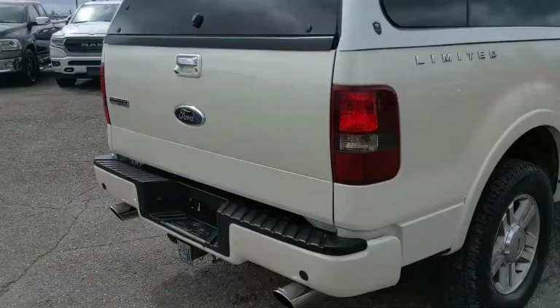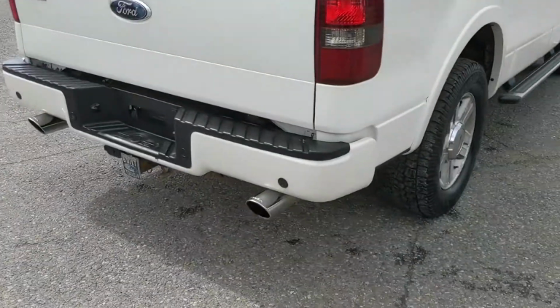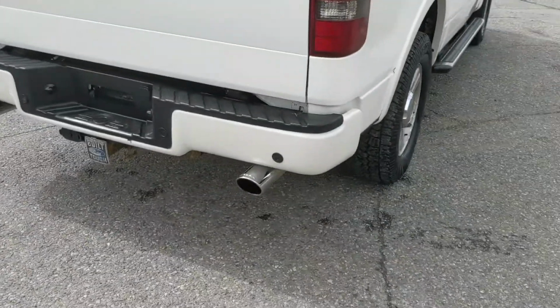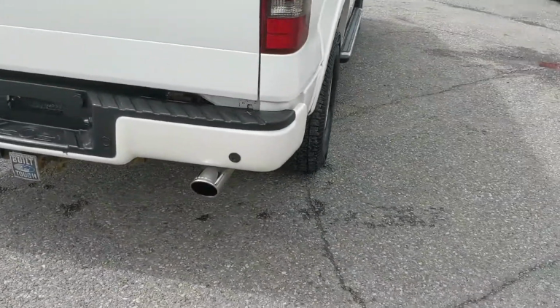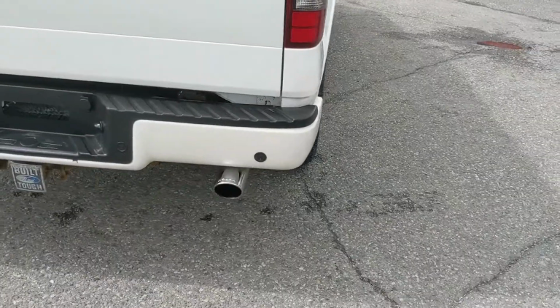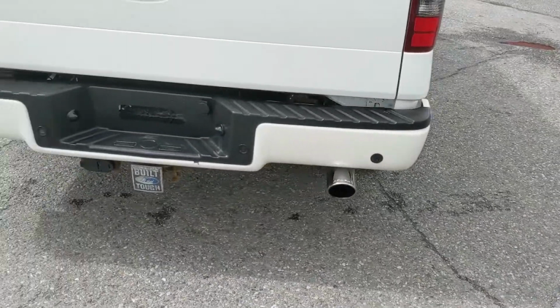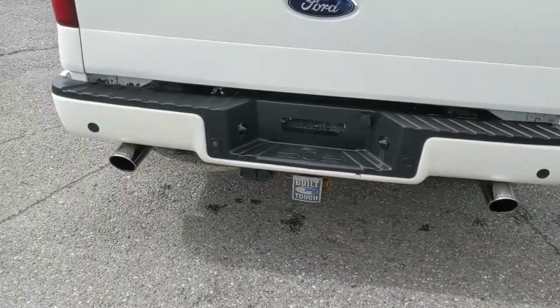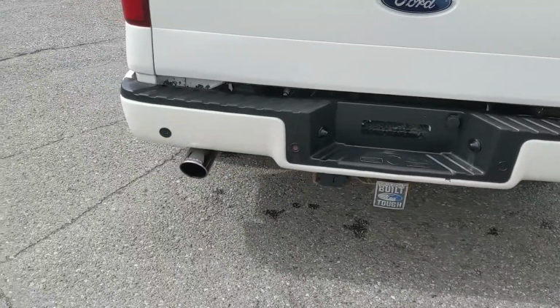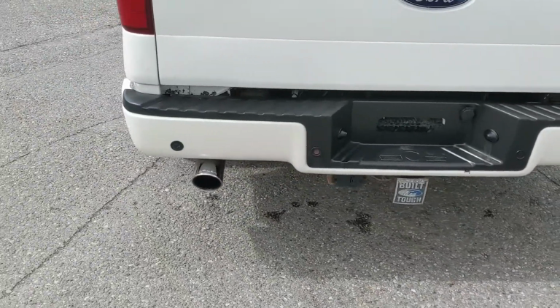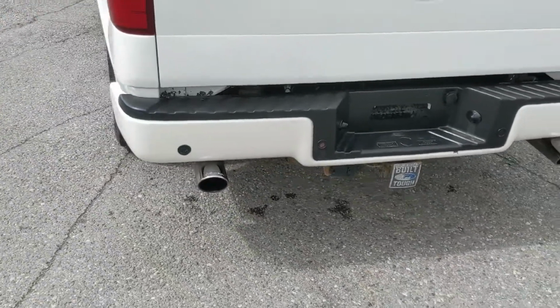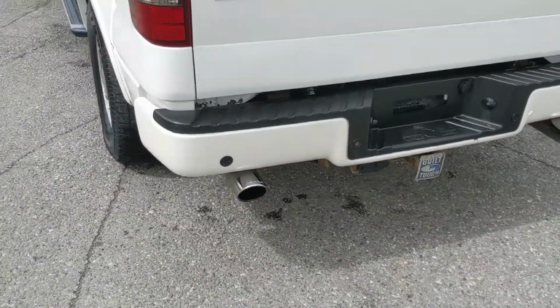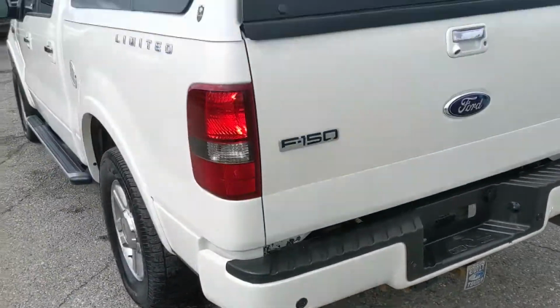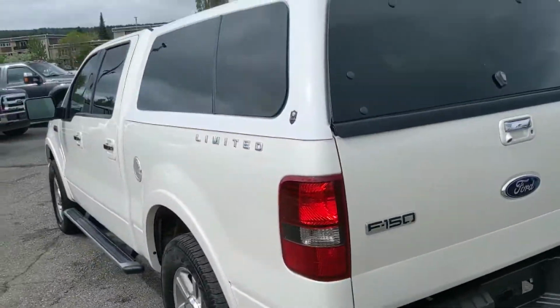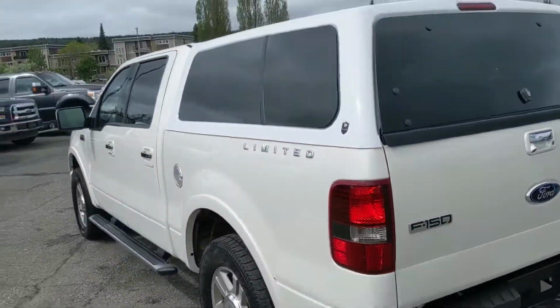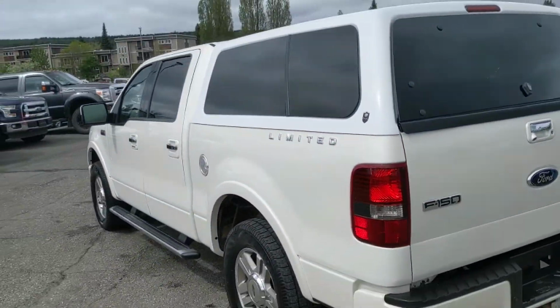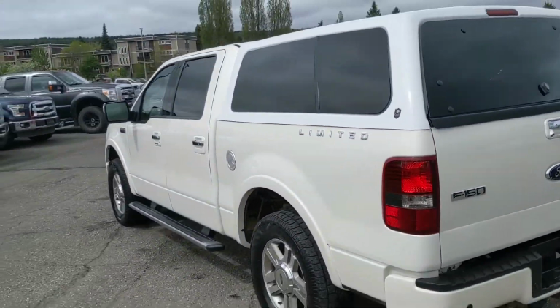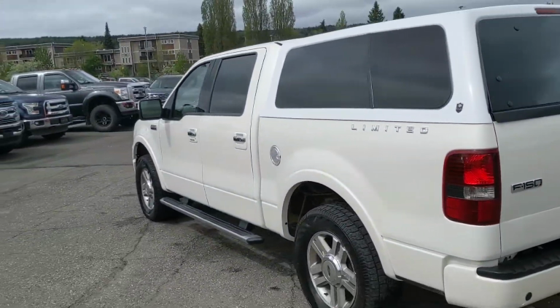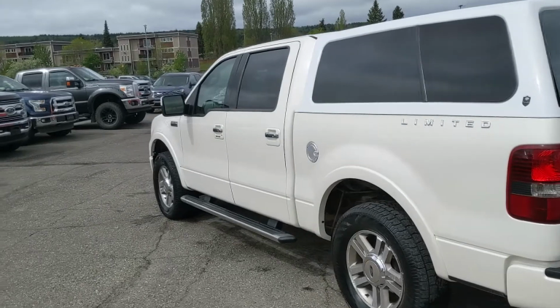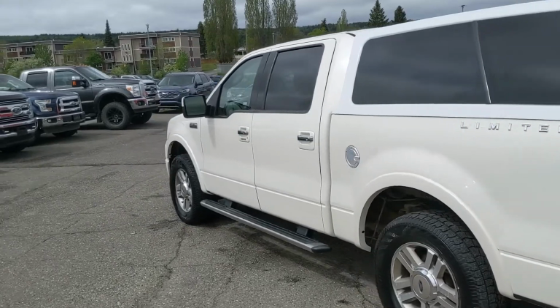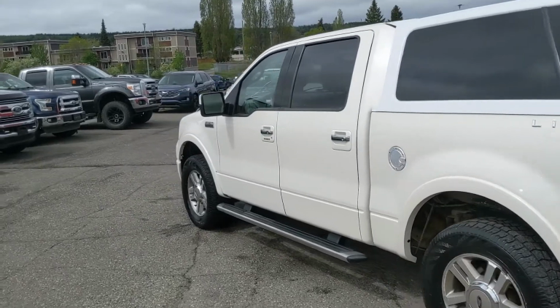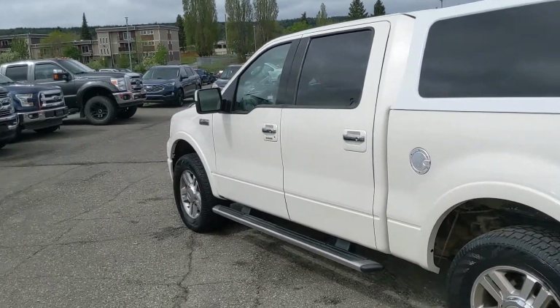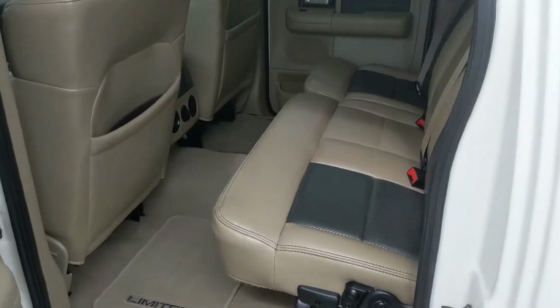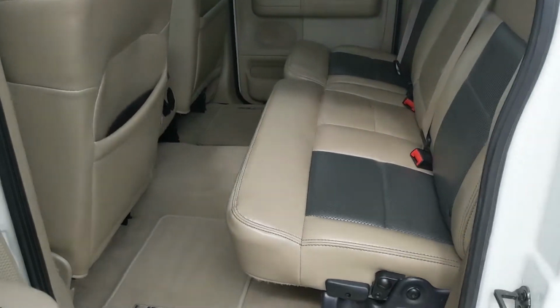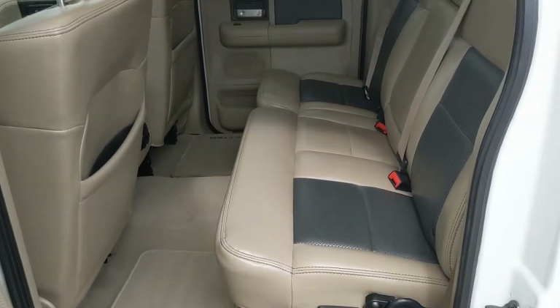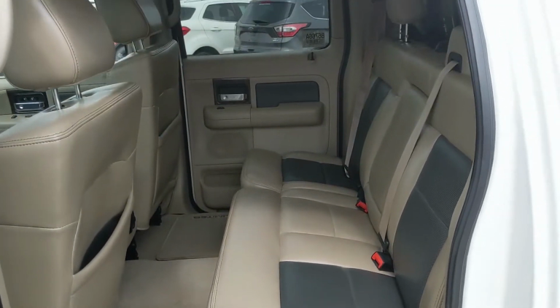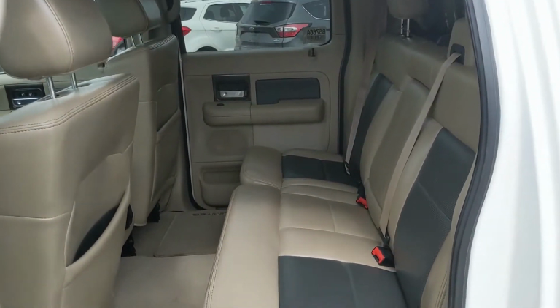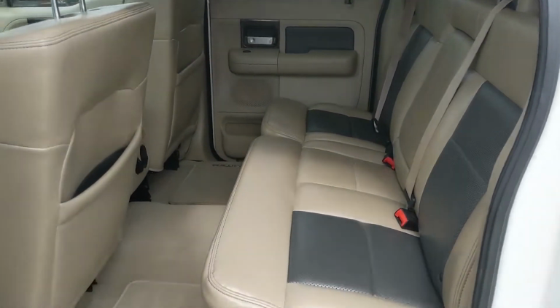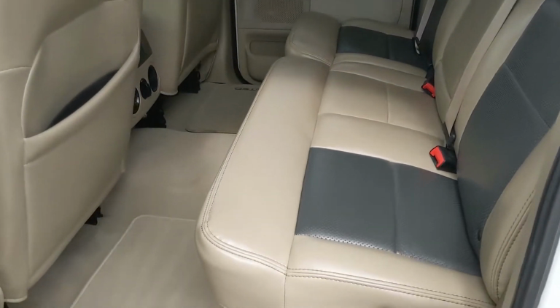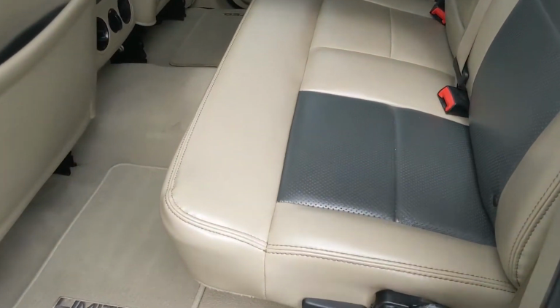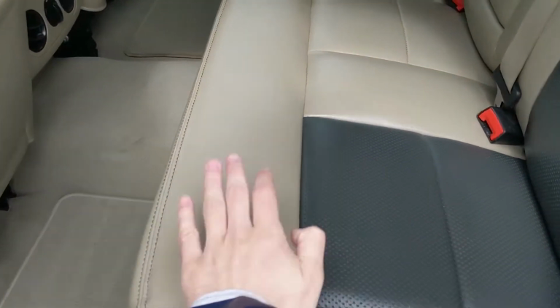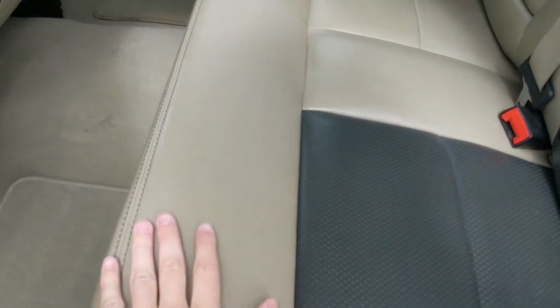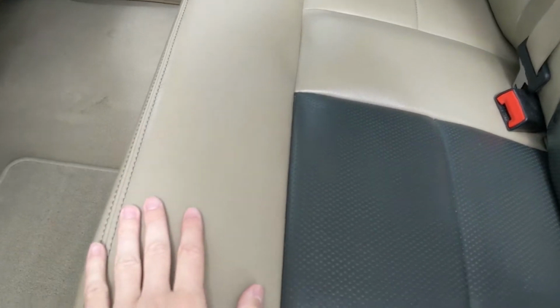It does also have a modified Roush exhaust on the back, and it's freshly detailed so it's nice and clean. But let's take a look inside — starting at the back, where you have seating for 3 comfortably with a nice full leather interior.